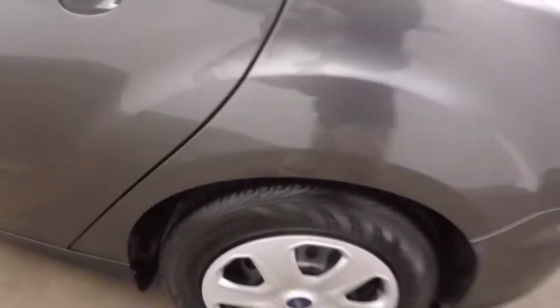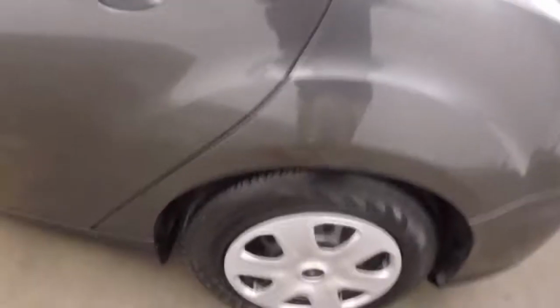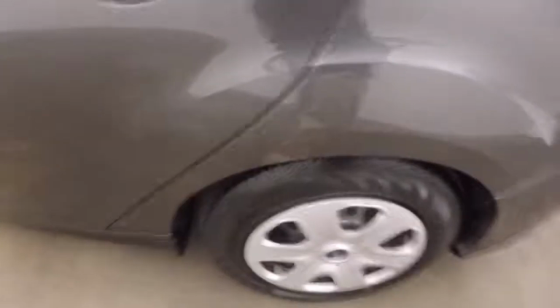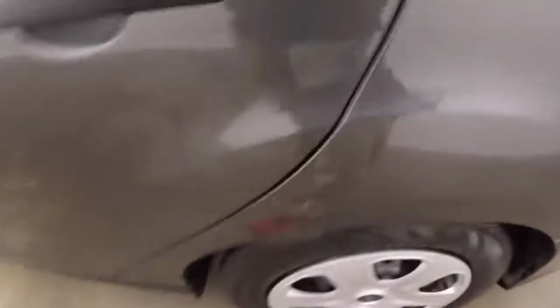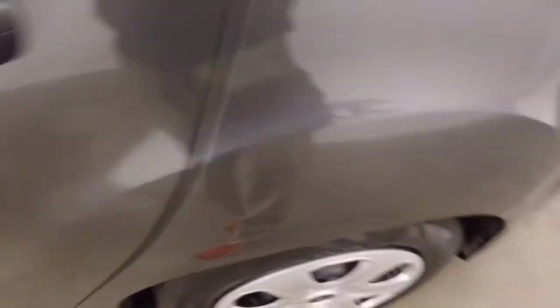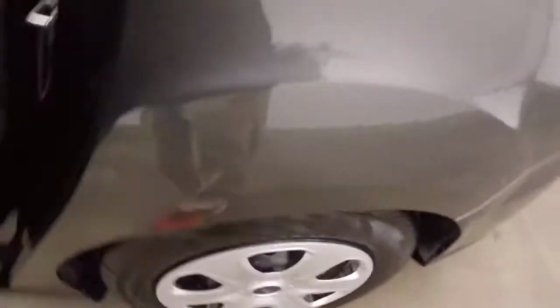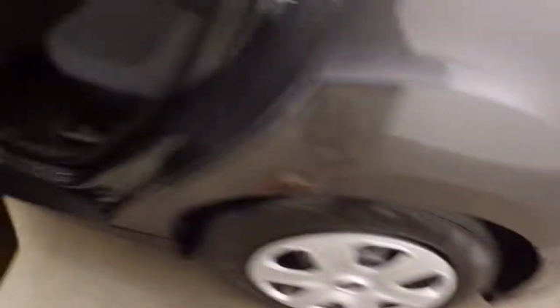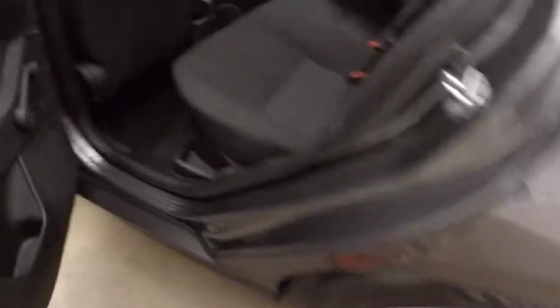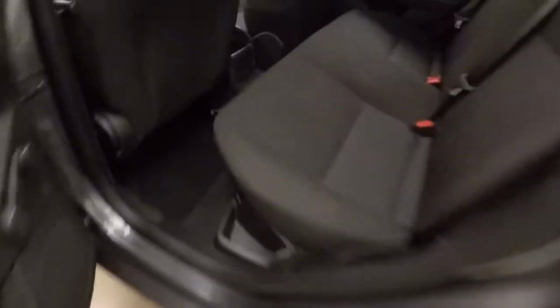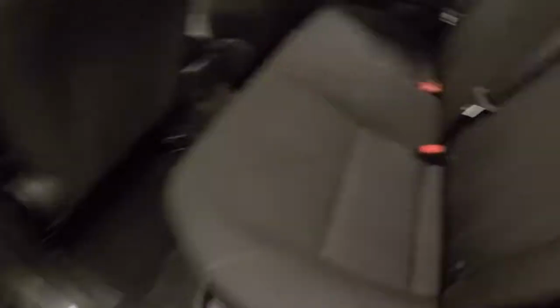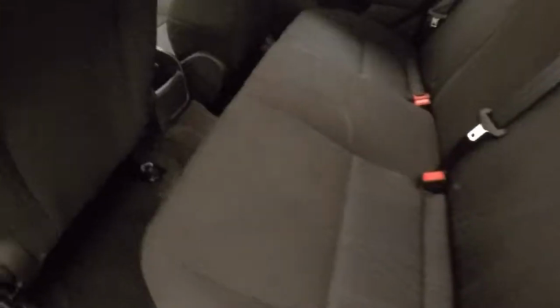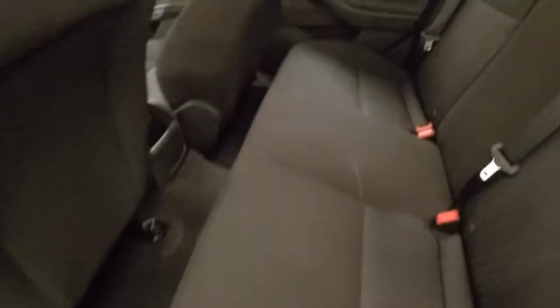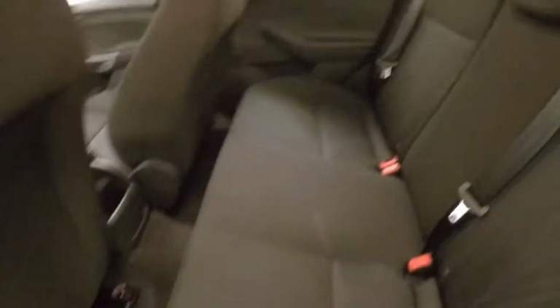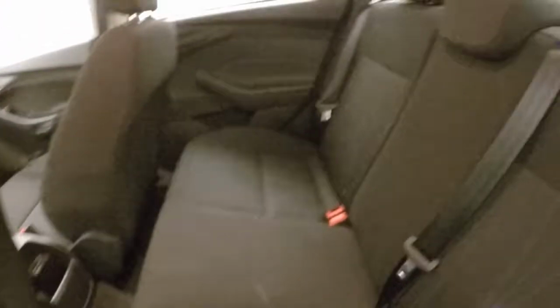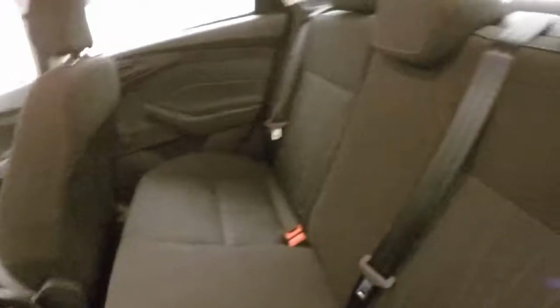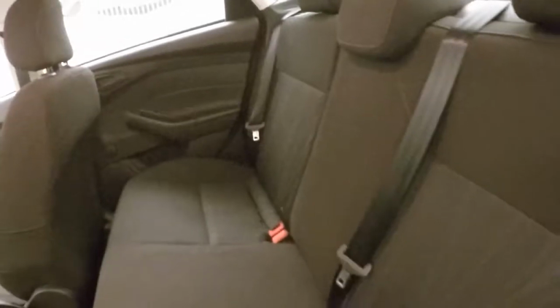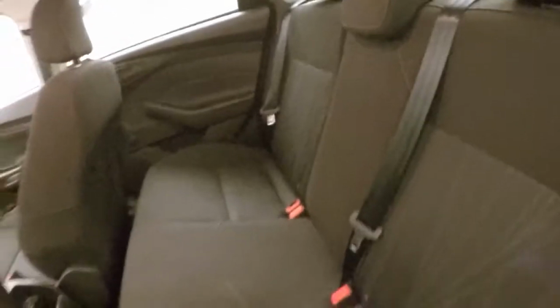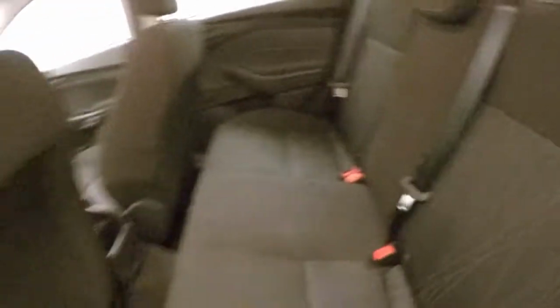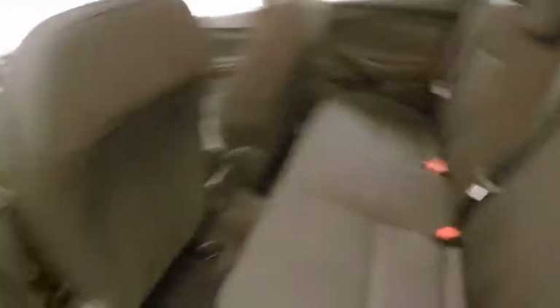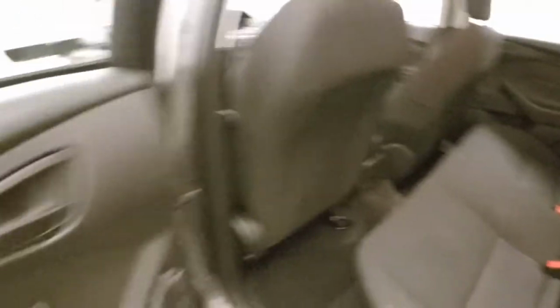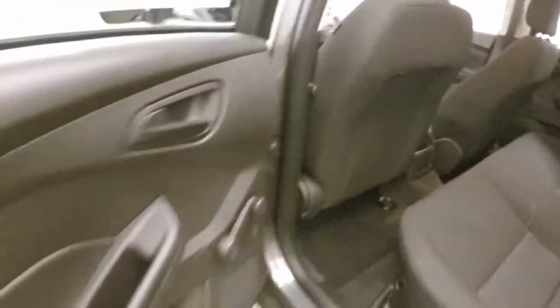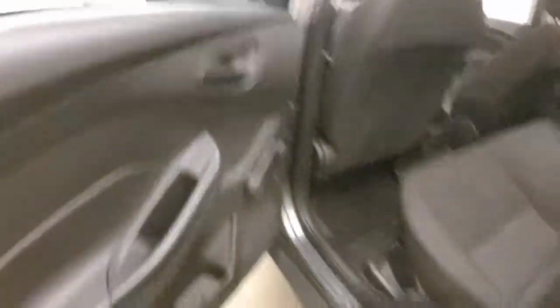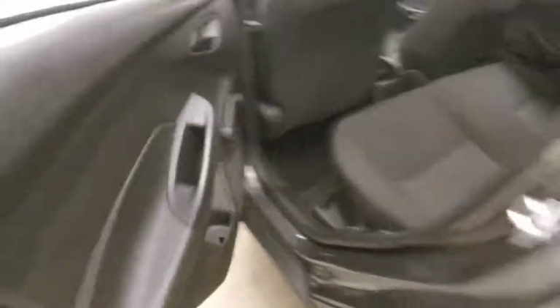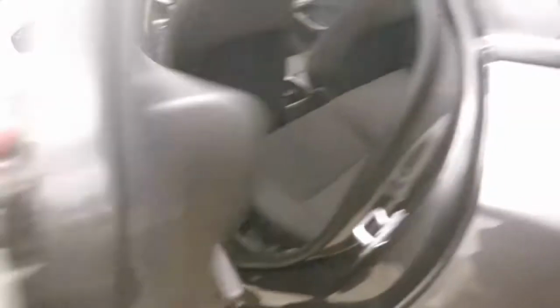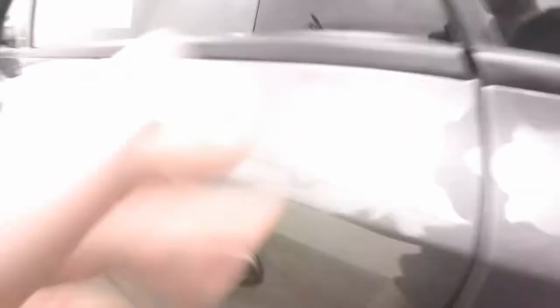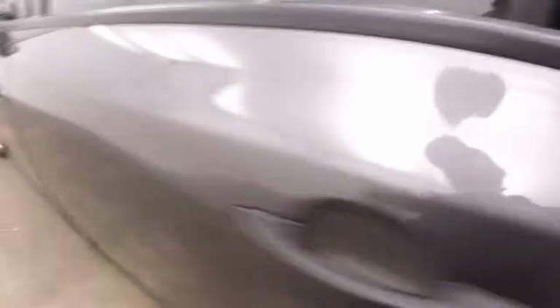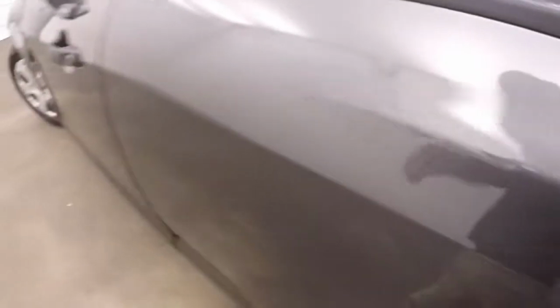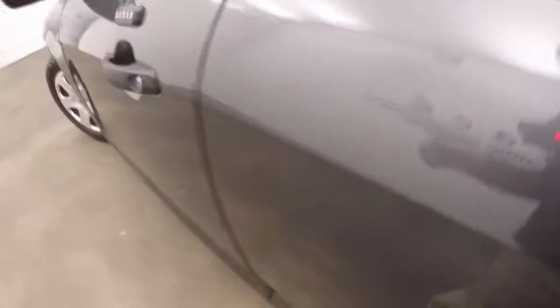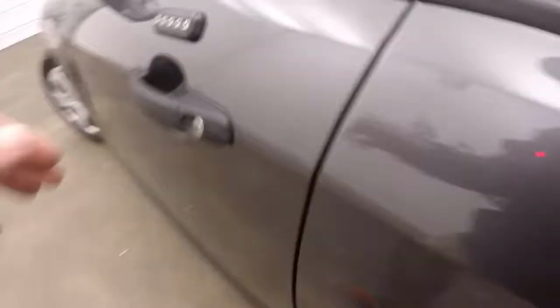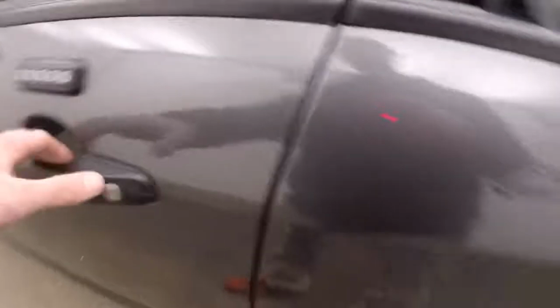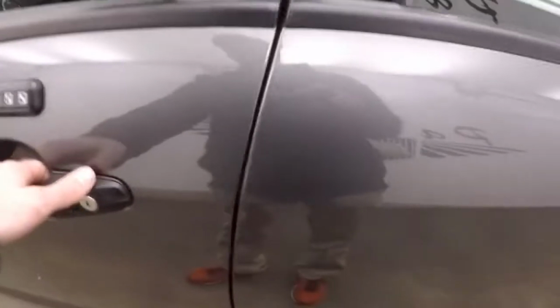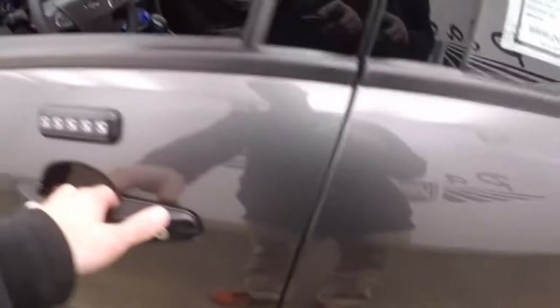Nice wheels, good tires. Nice interior. These are manual windows in the back, power in the front.